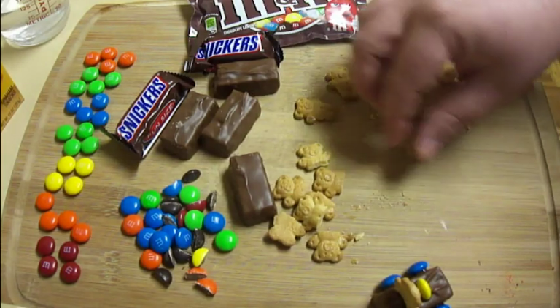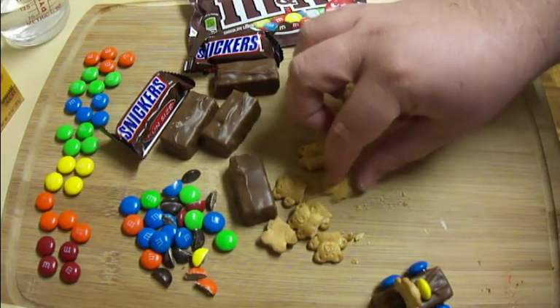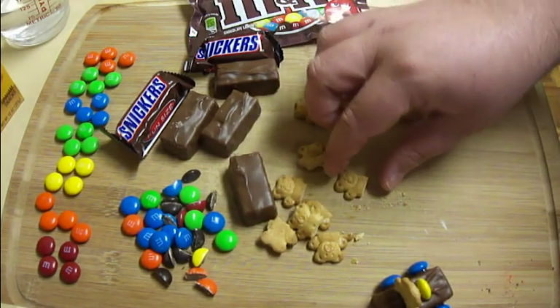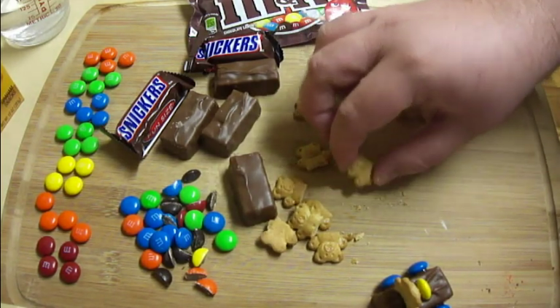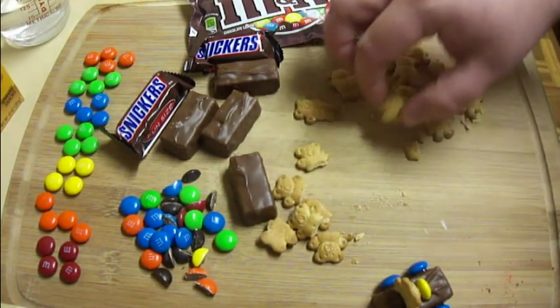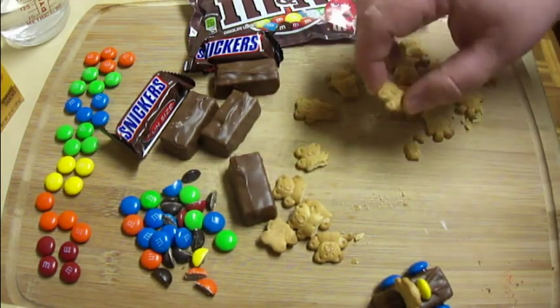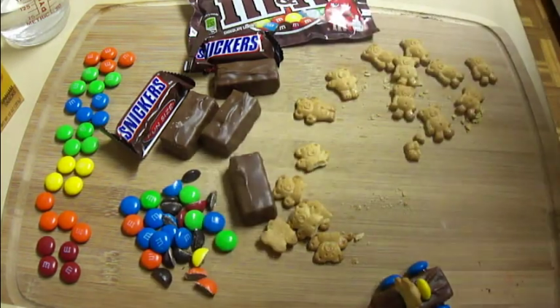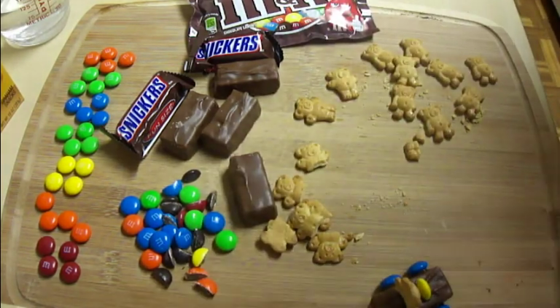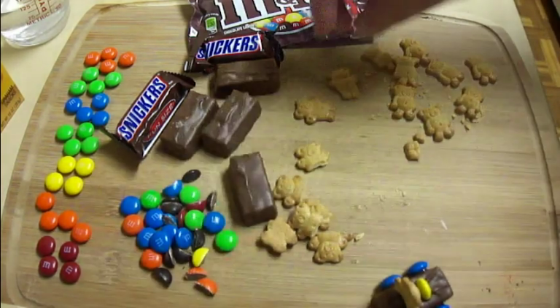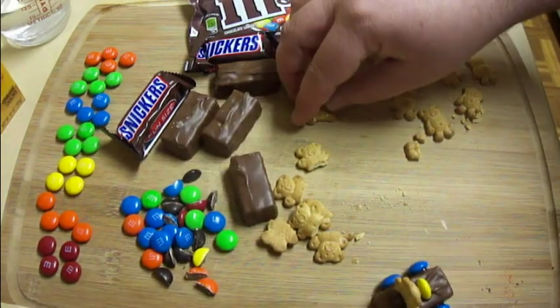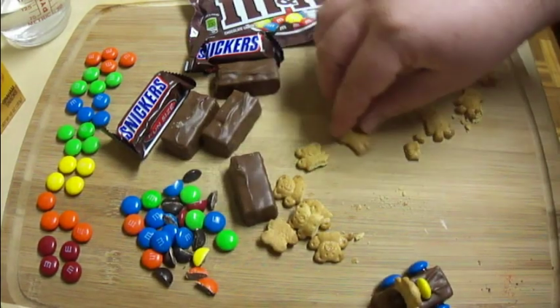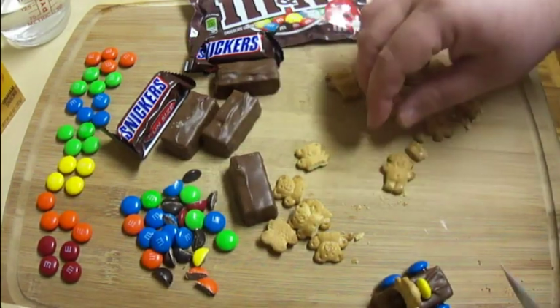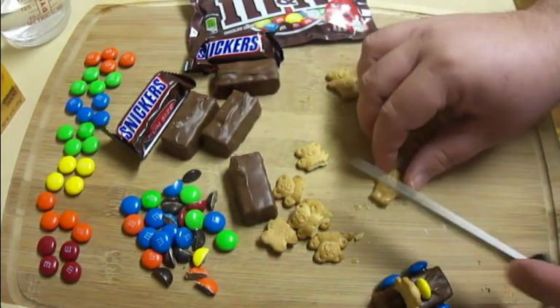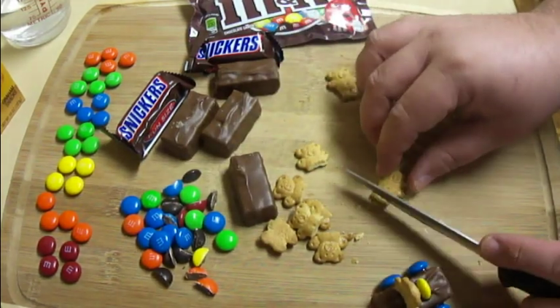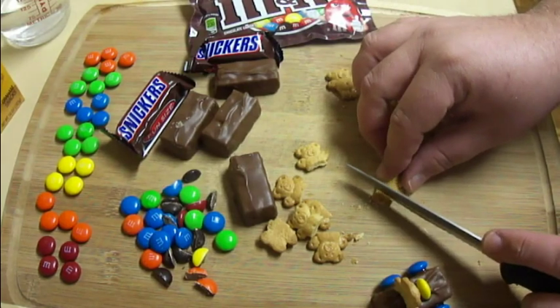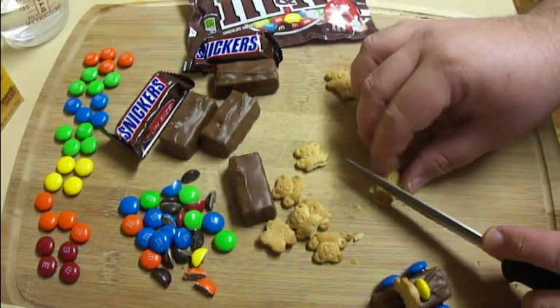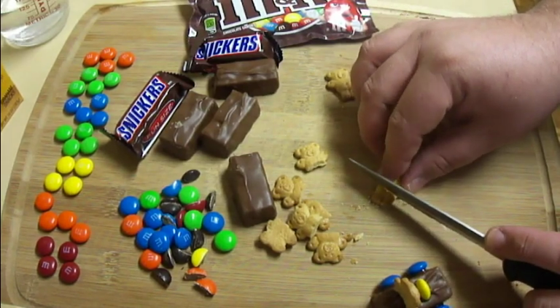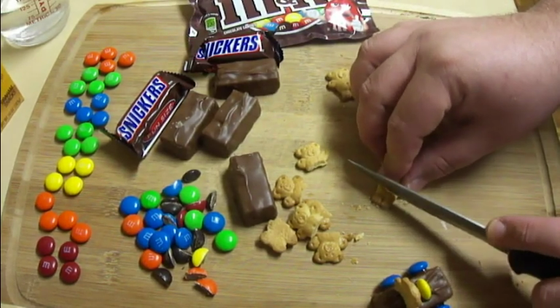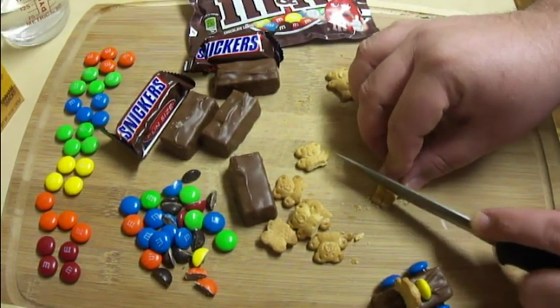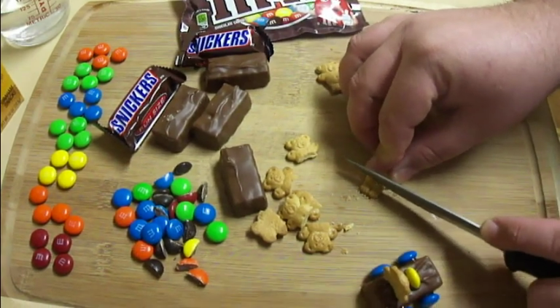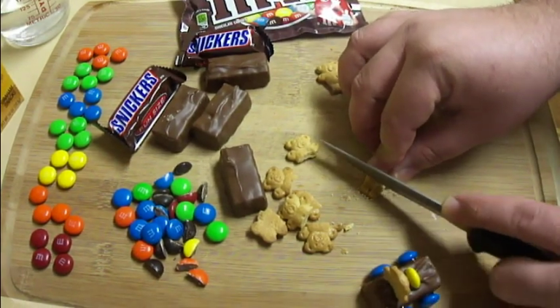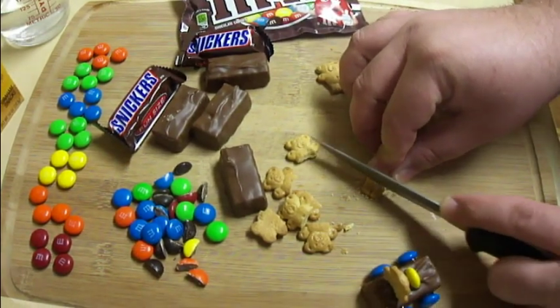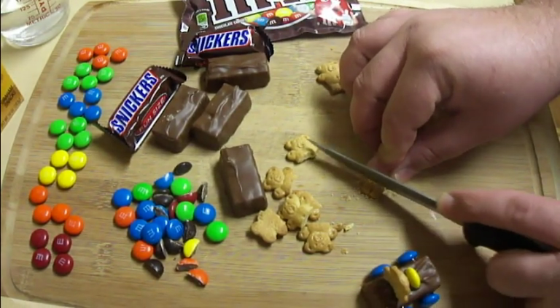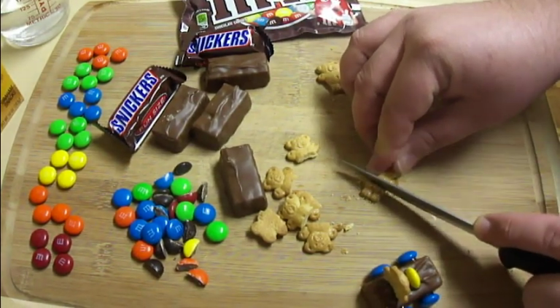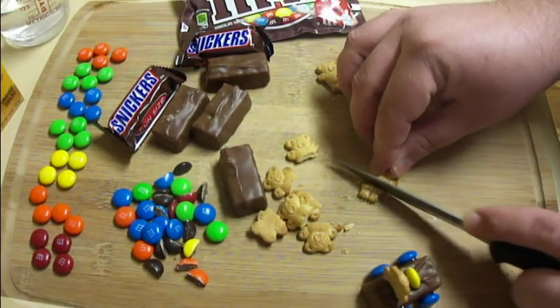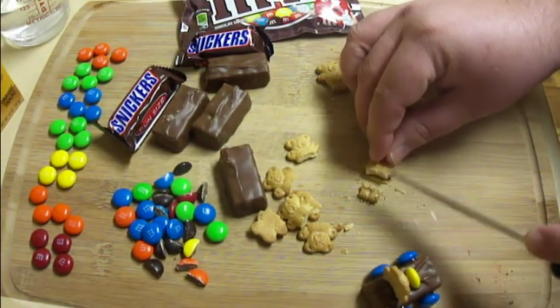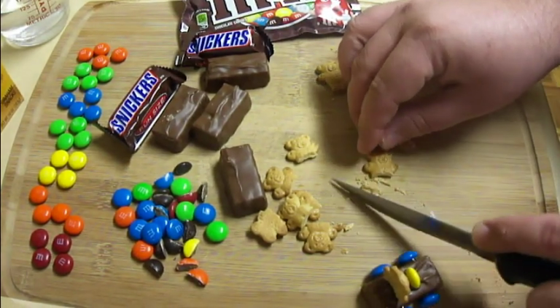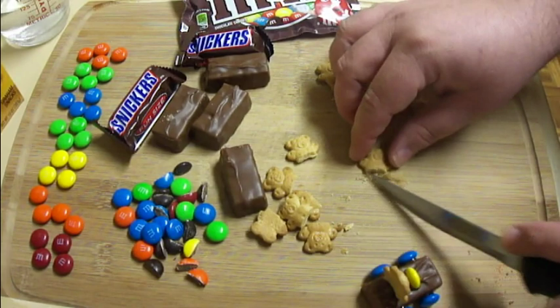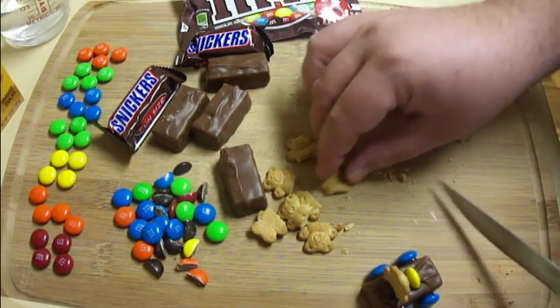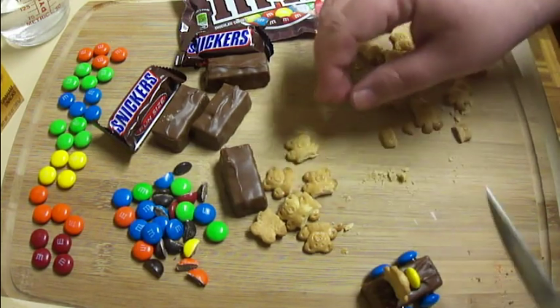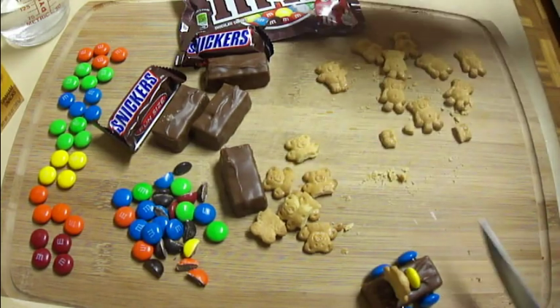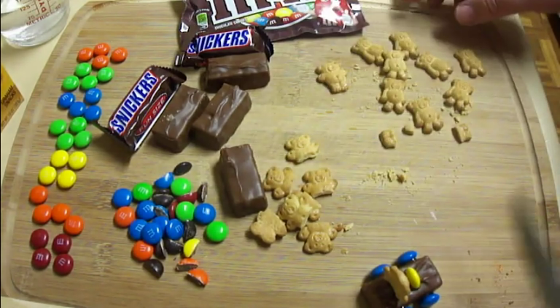This little guy's arm broke off, so we'll eat him. Get his legs cut off like that.